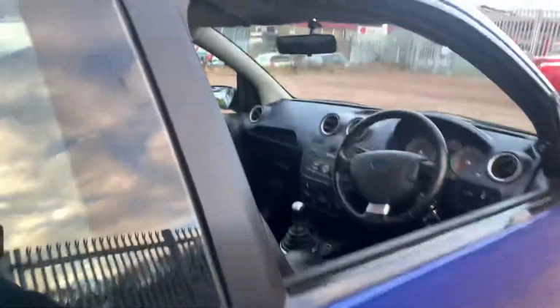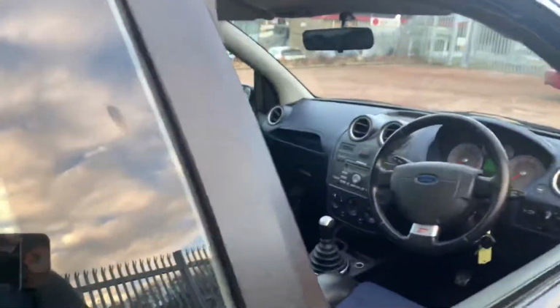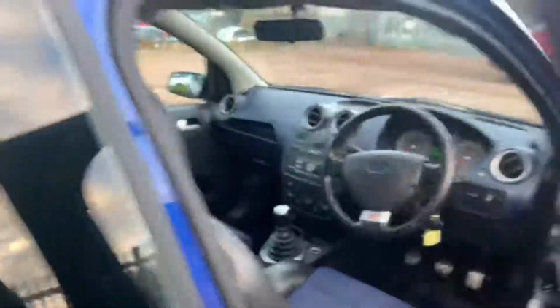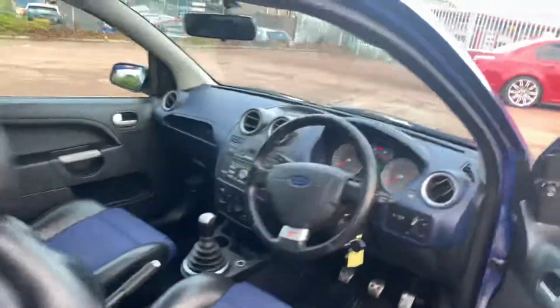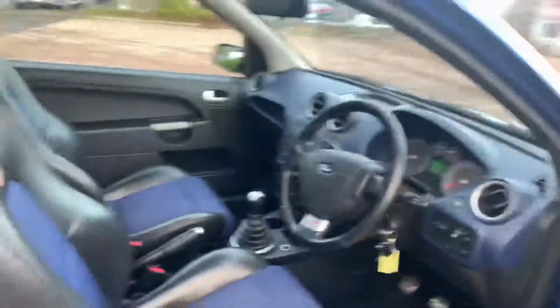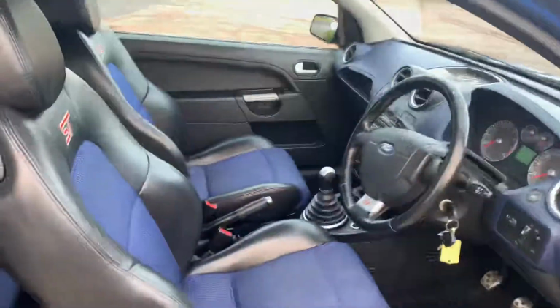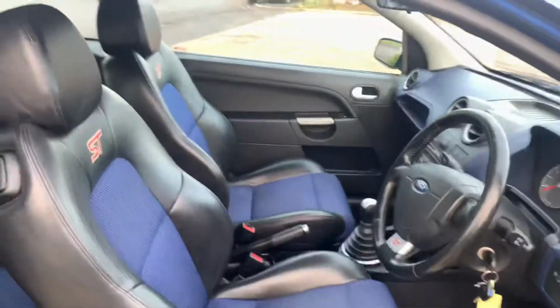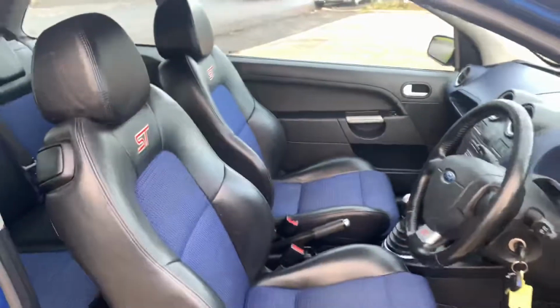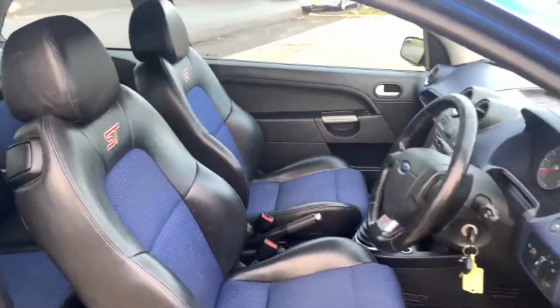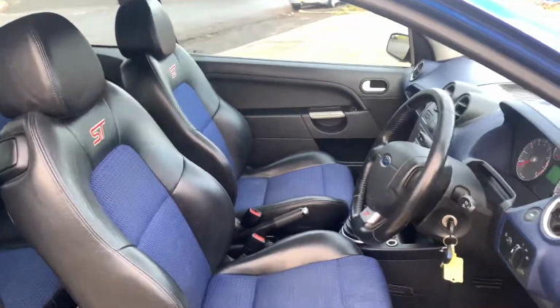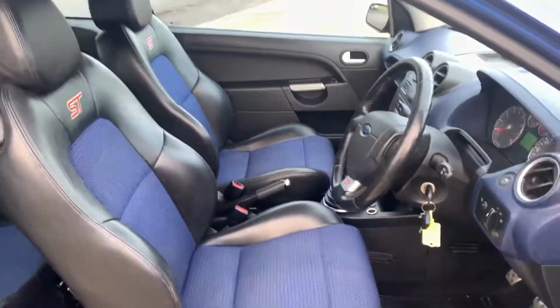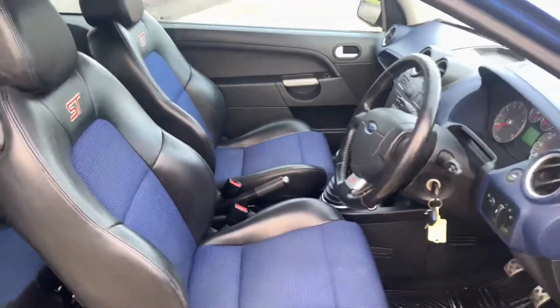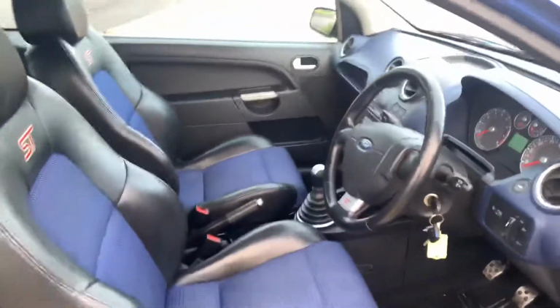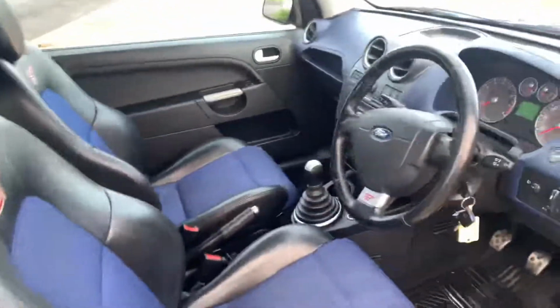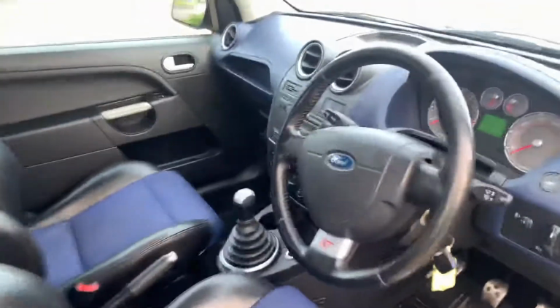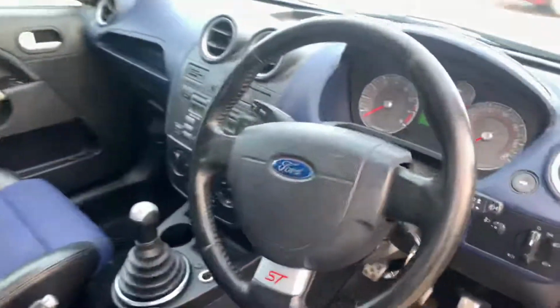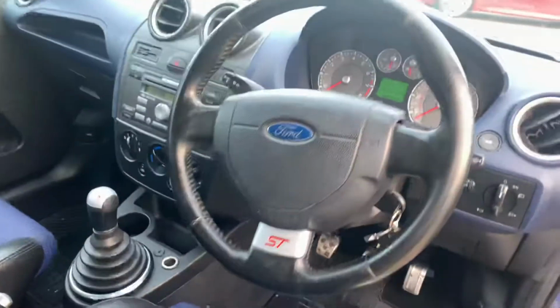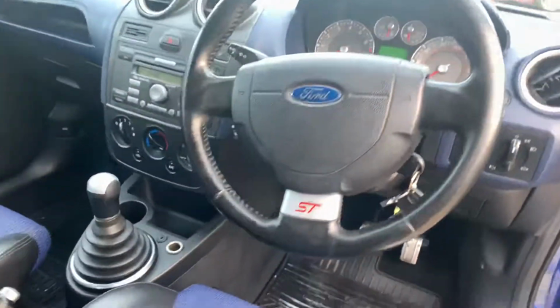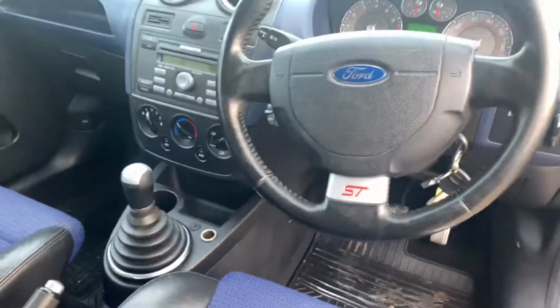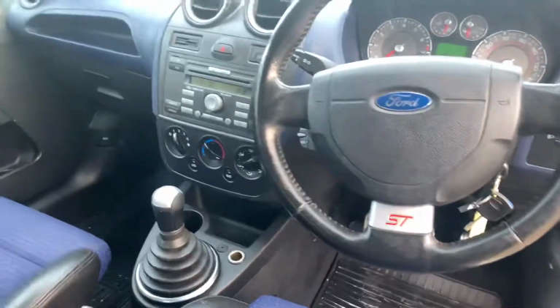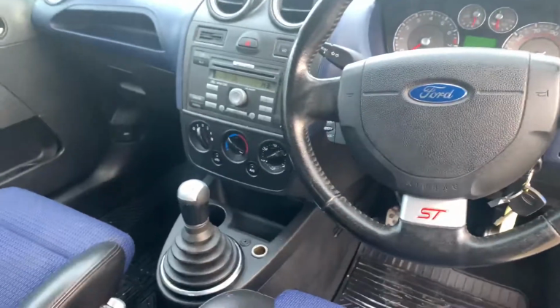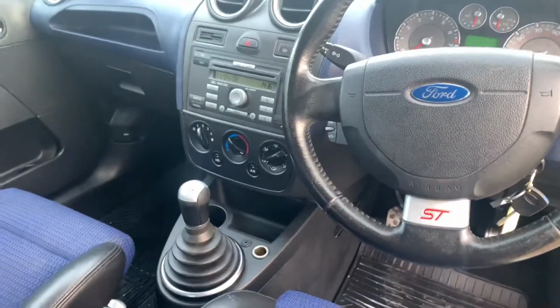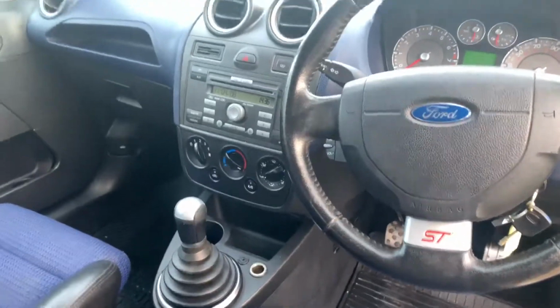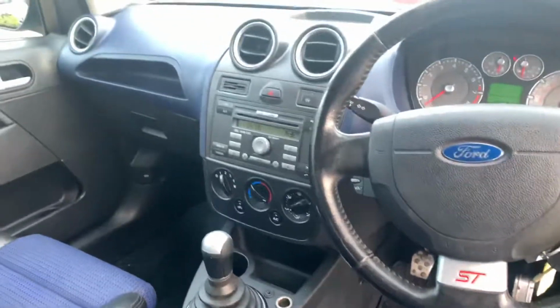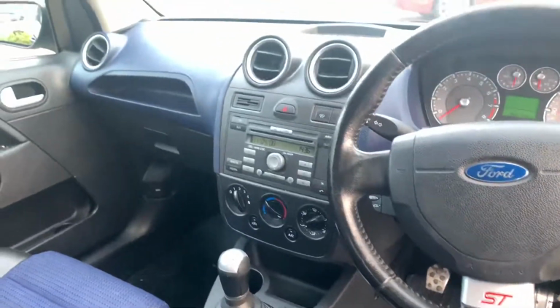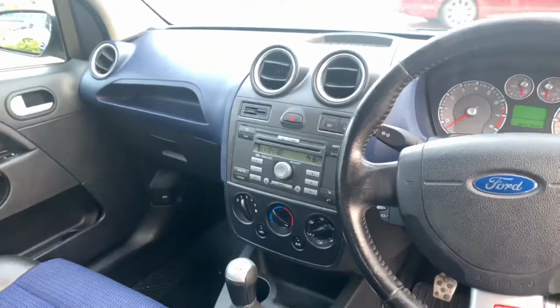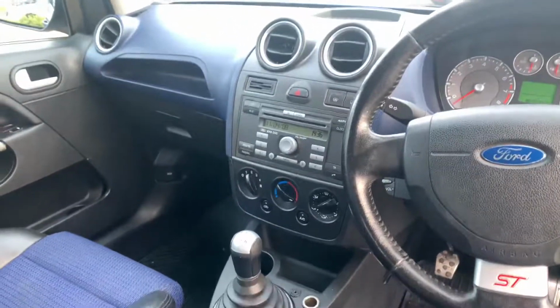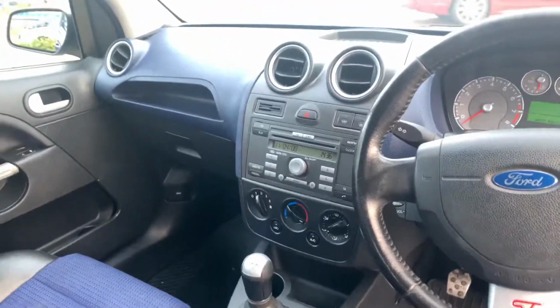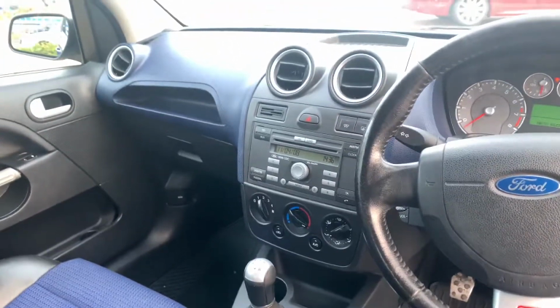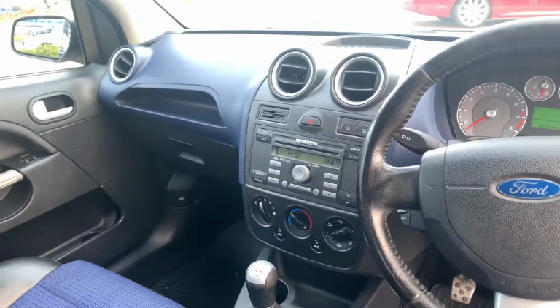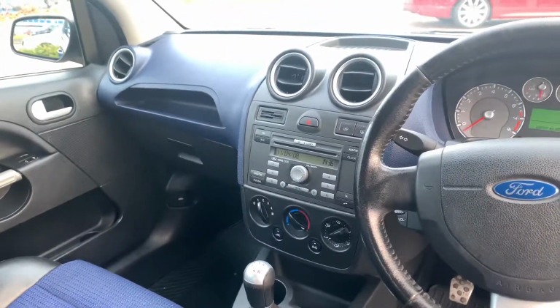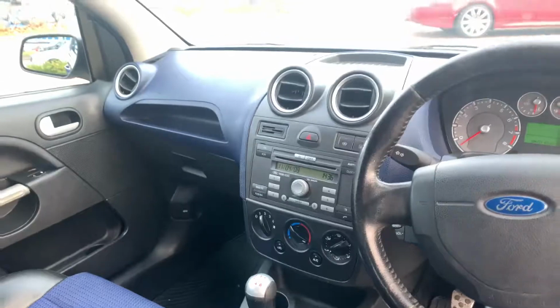Inside is a half-leather Recaro-style interior. It's got the blue contours on the seats and the leather ST steering wheel. It's a five-speed manual gearbox and there's an aux connection in the centre as well as a CD player.